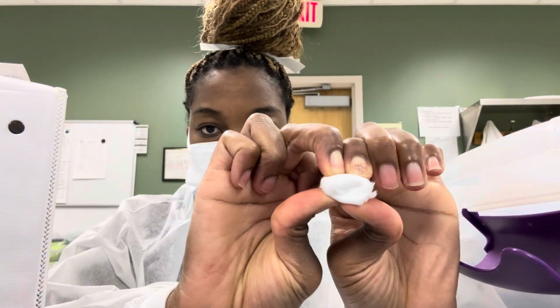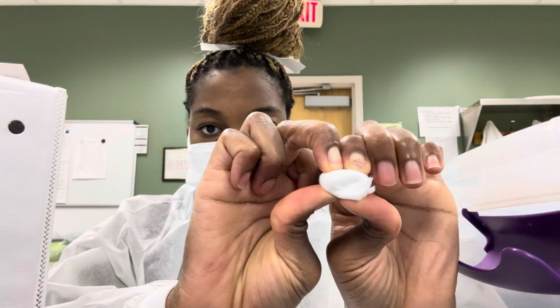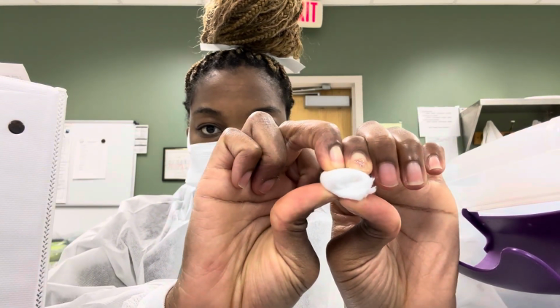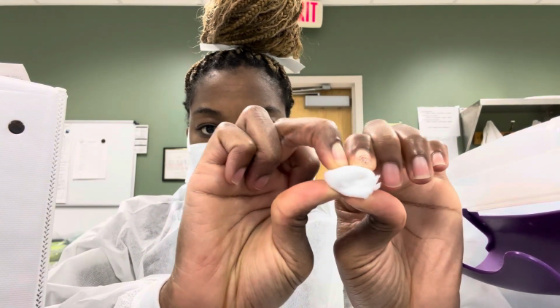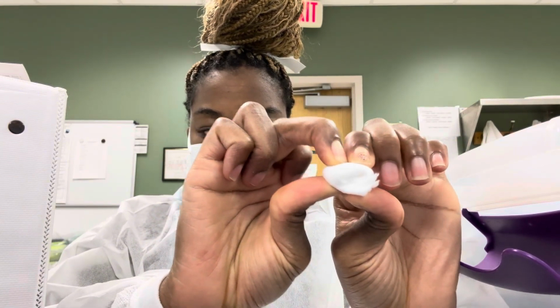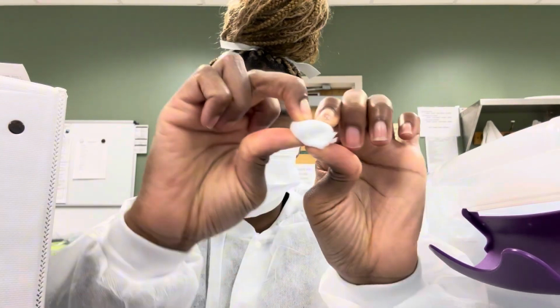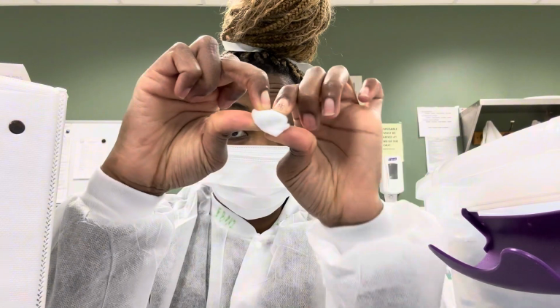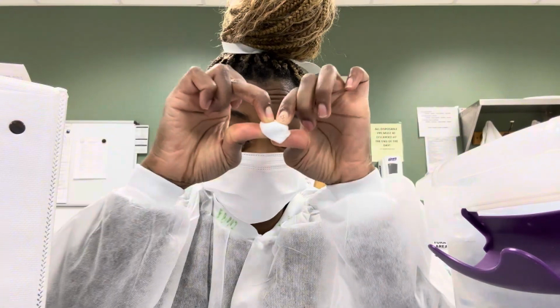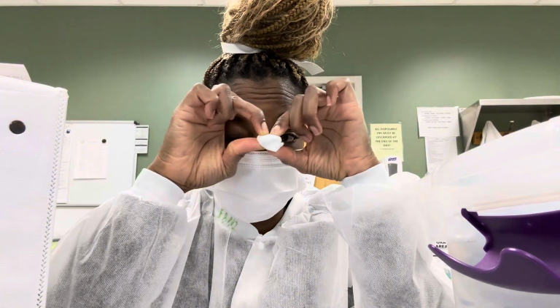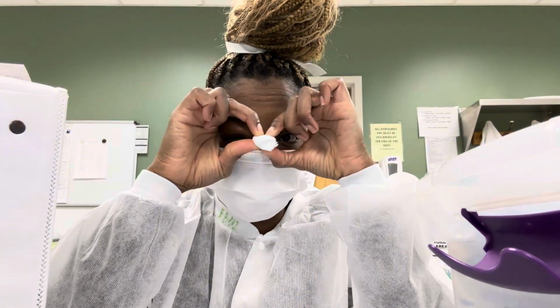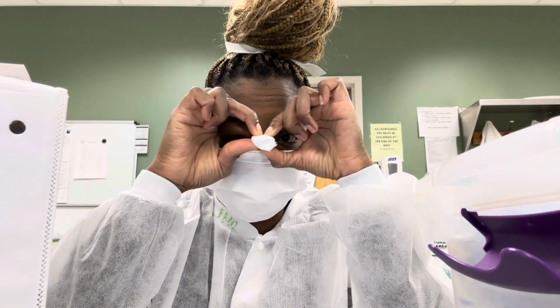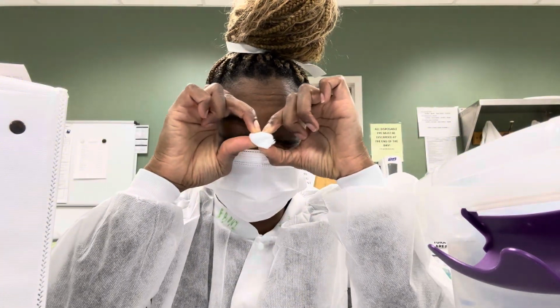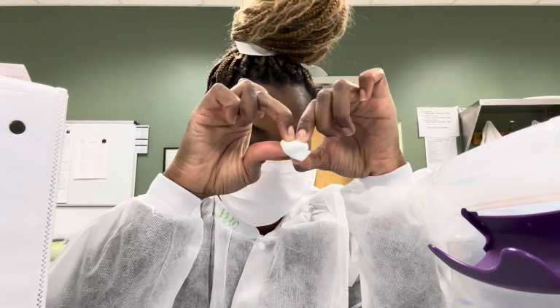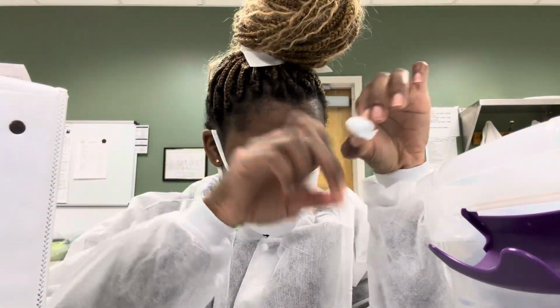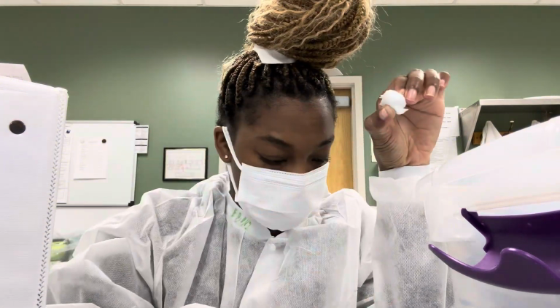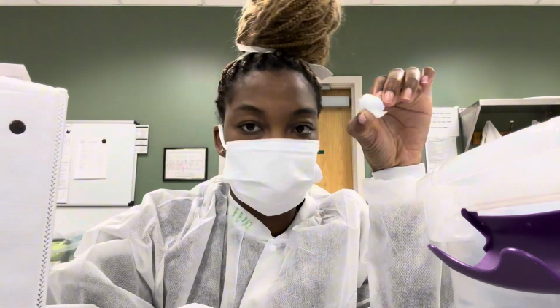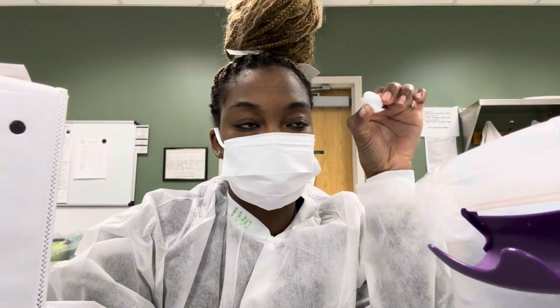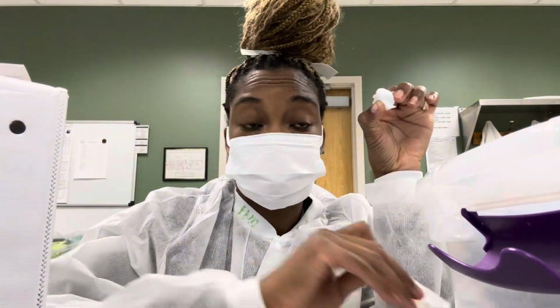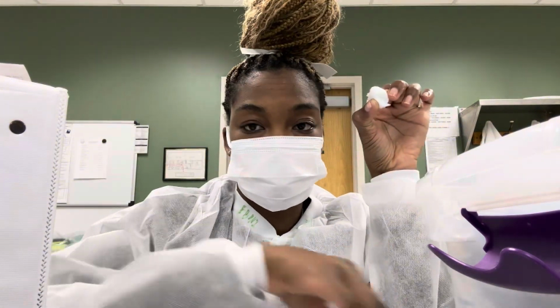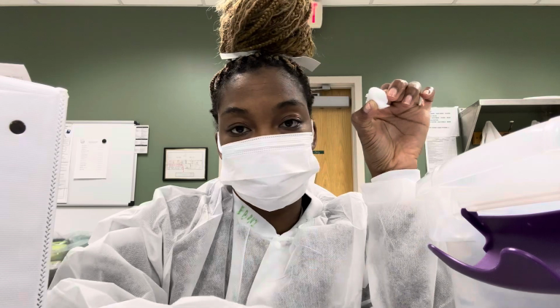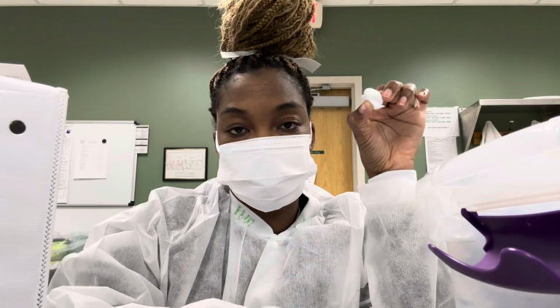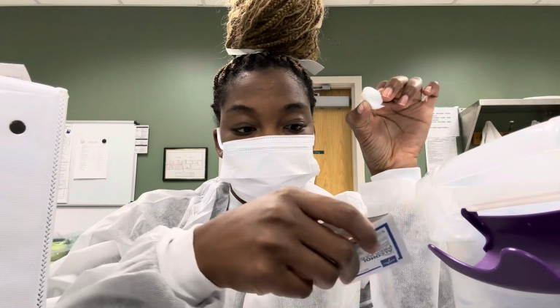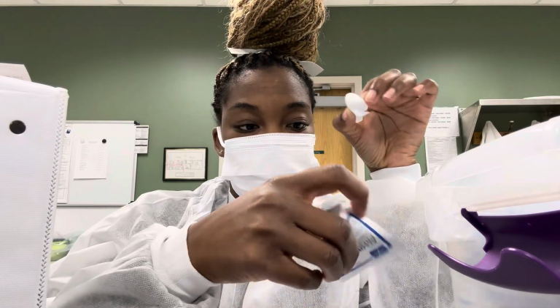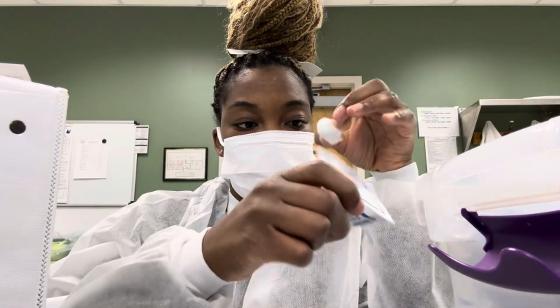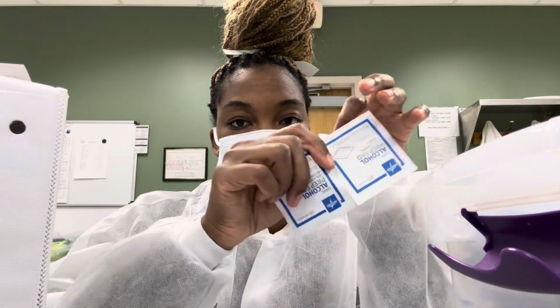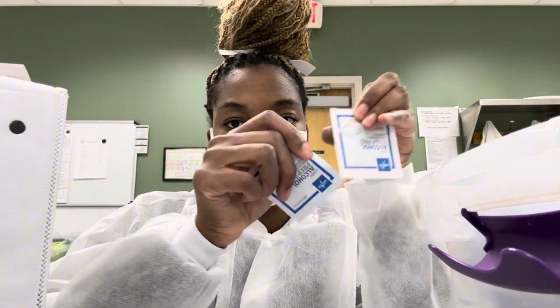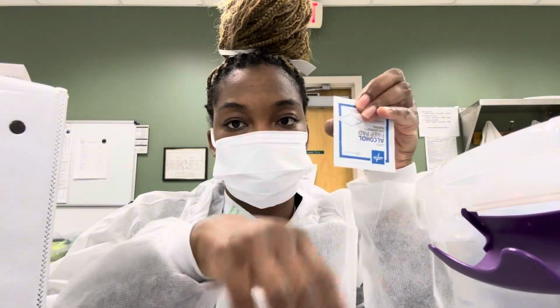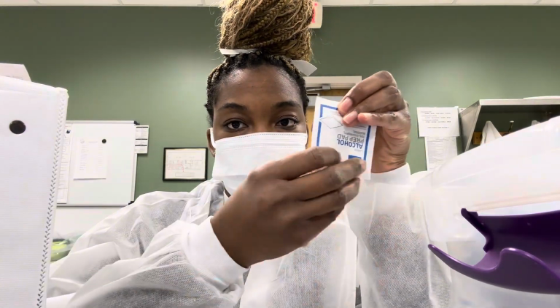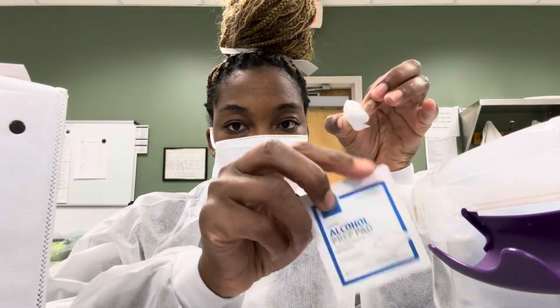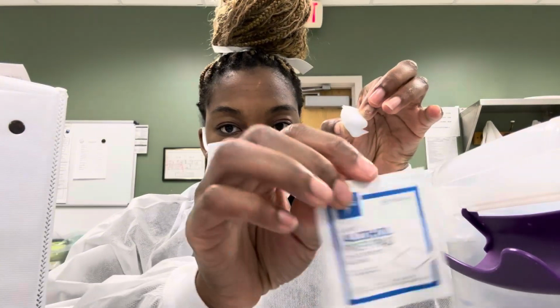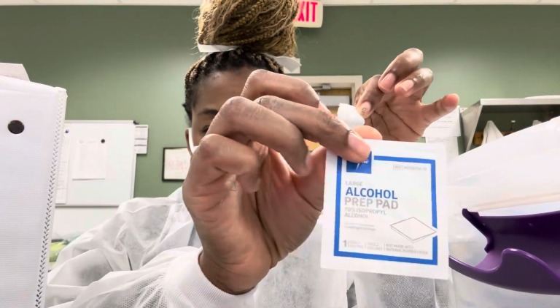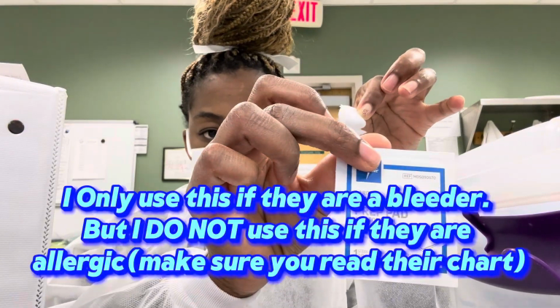And sometimes I can make it smaller, but for them bleeders, ooh-wee. So this is just one way, by the way. There's multiple ways — before people be coming for me in the comments — multiple ways, but this is one way.